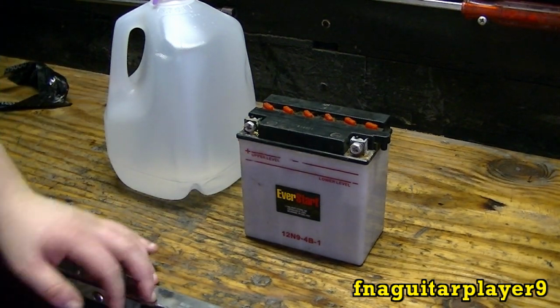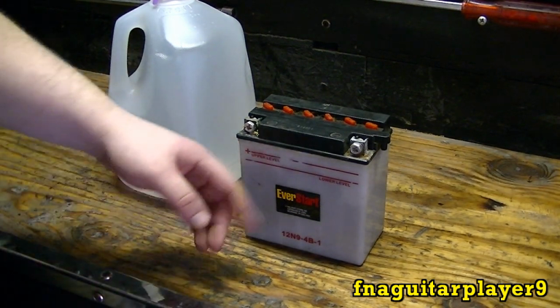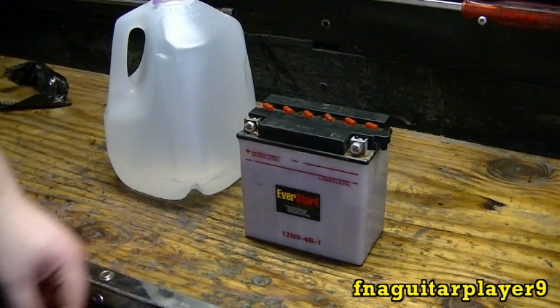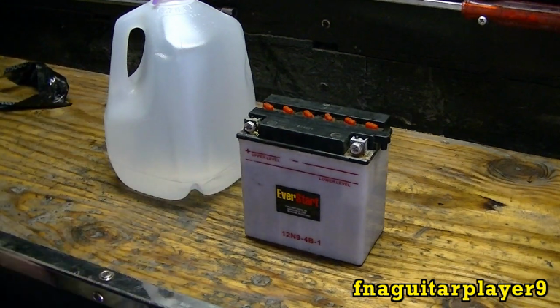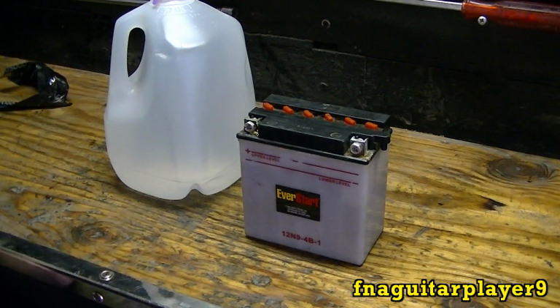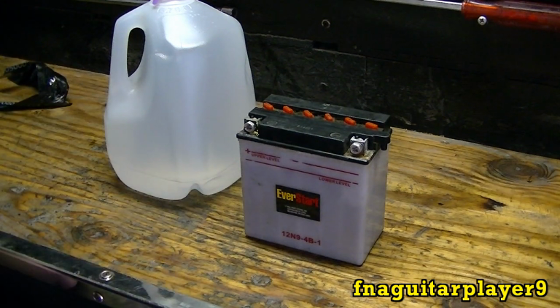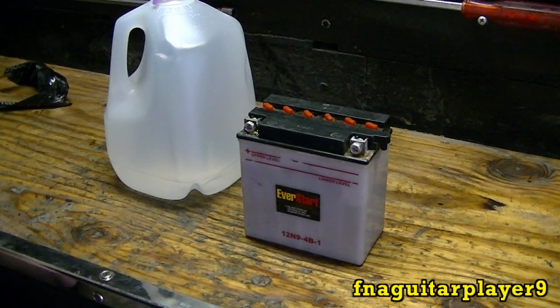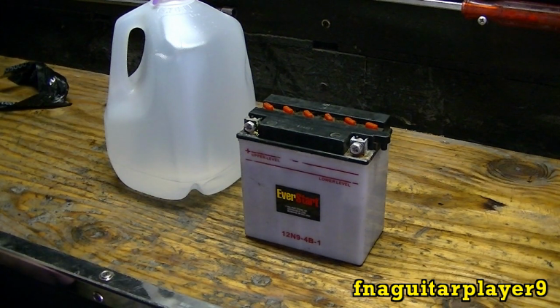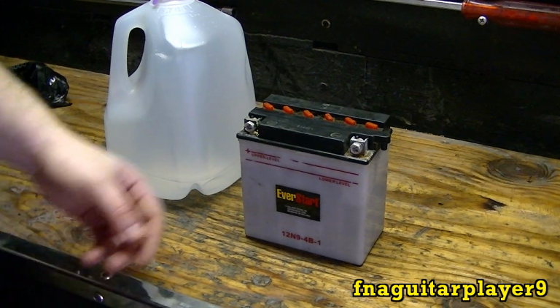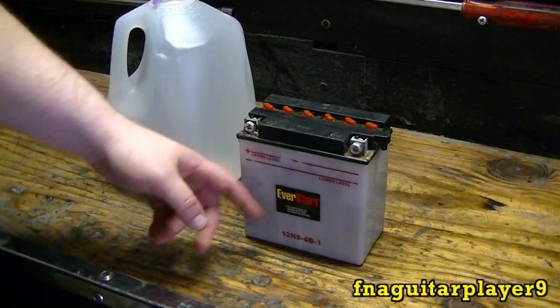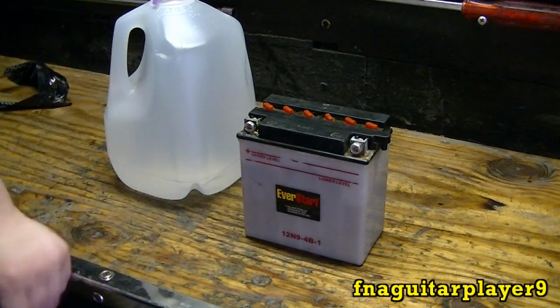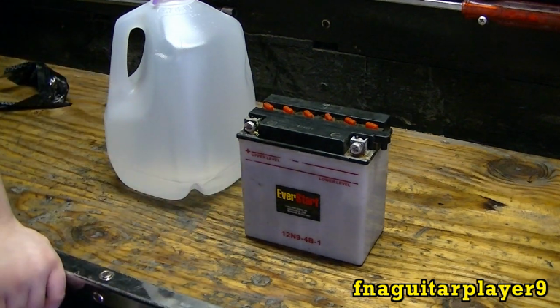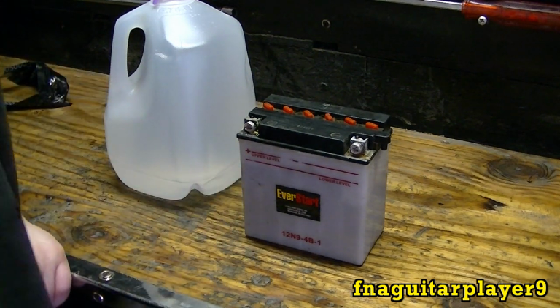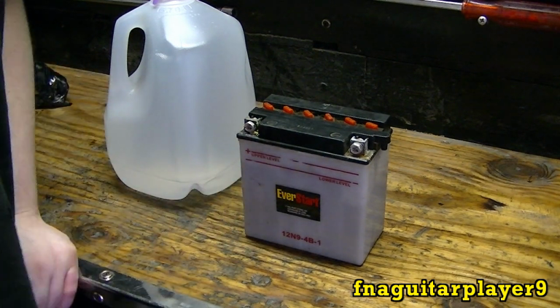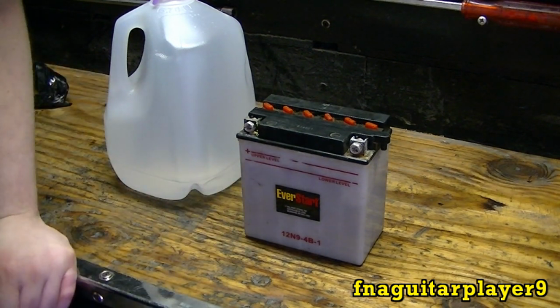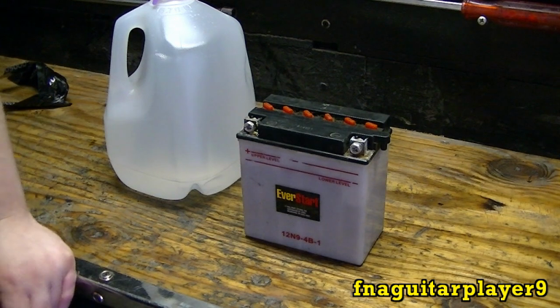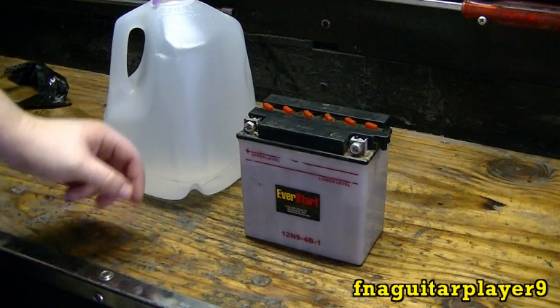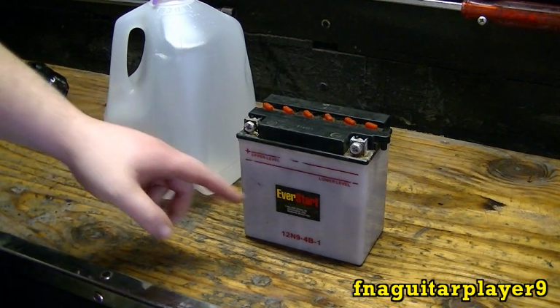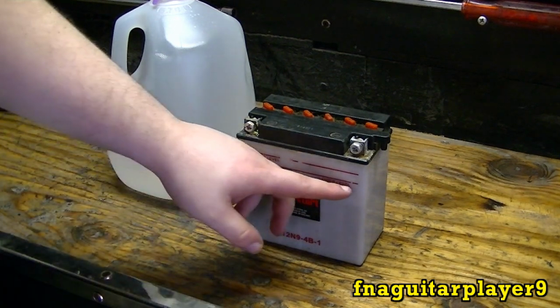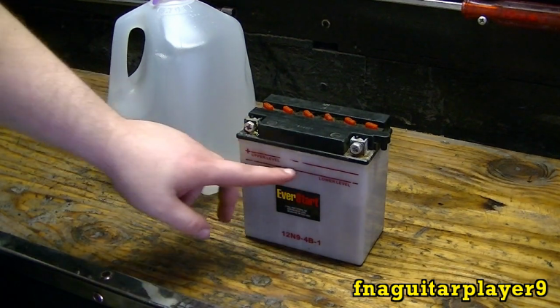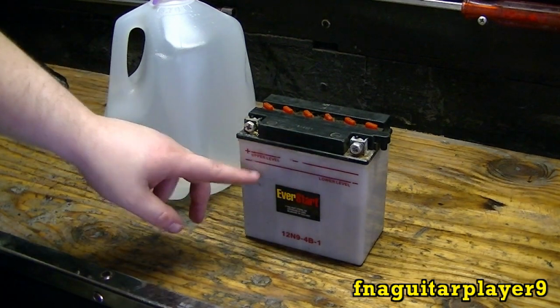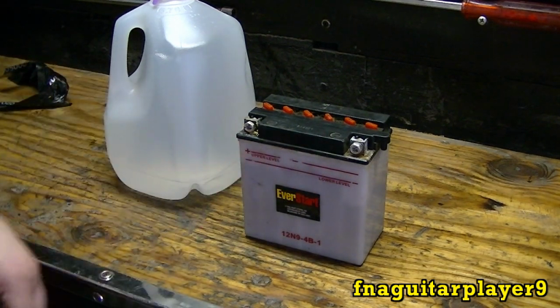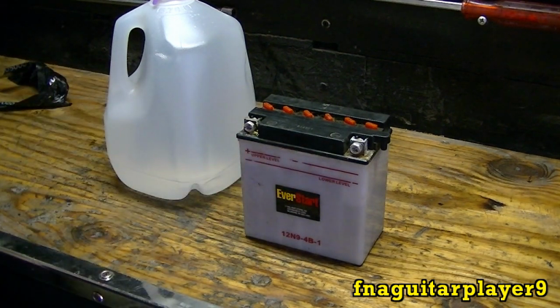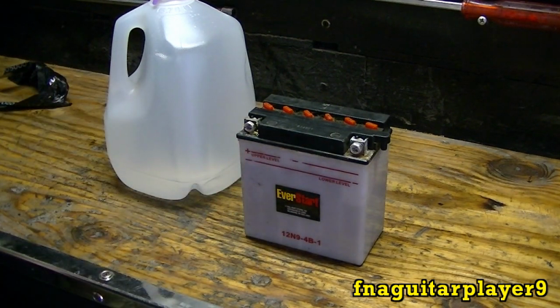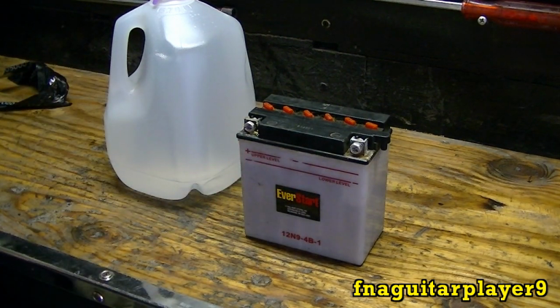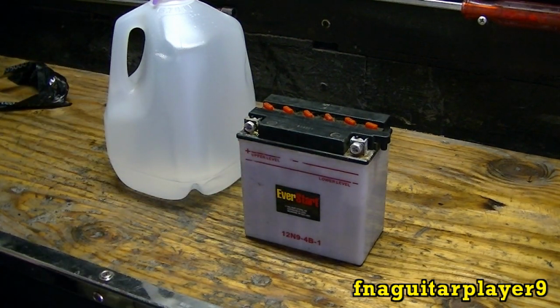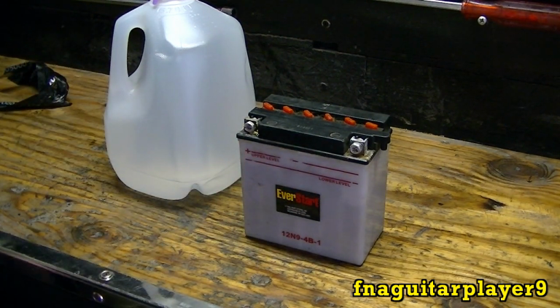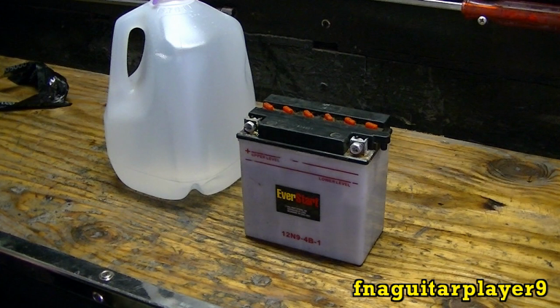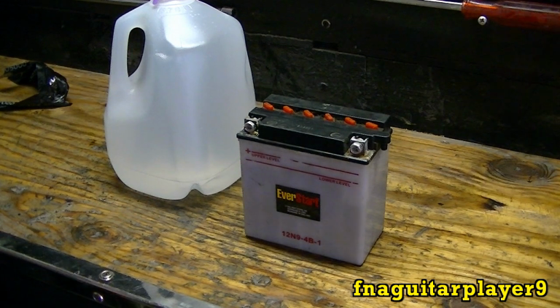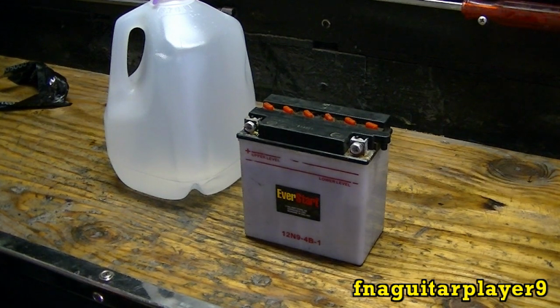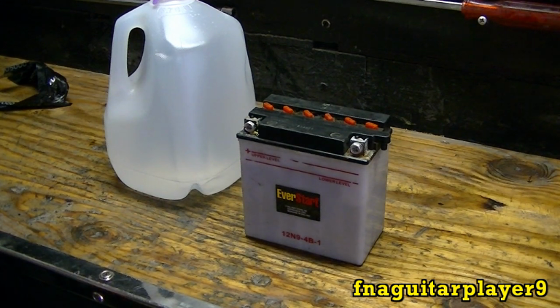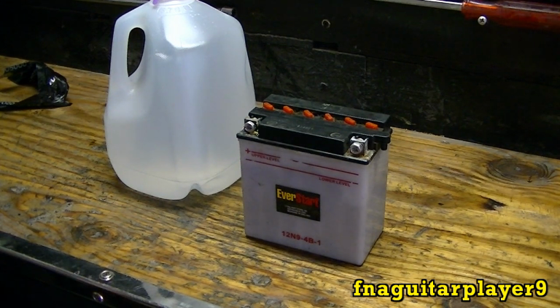I'm going to top off the ones that do and put it up to that top line there, just trying to prolong the life of the battery a little bit more. During the winter I kept it inside the house so it wouldn't get cold, and that helps out a lot. As soon as I top this off, I'm going to charge it real good for about an hour or two before I start cutting grass.